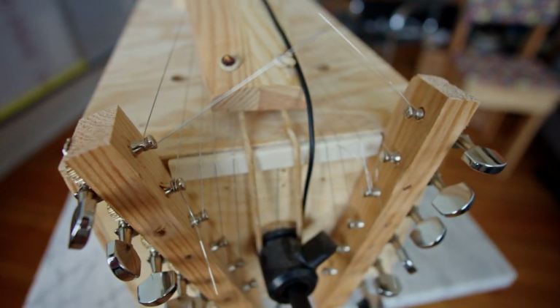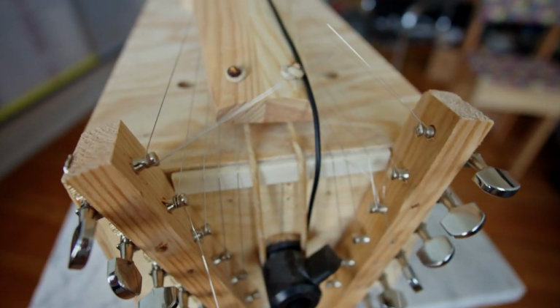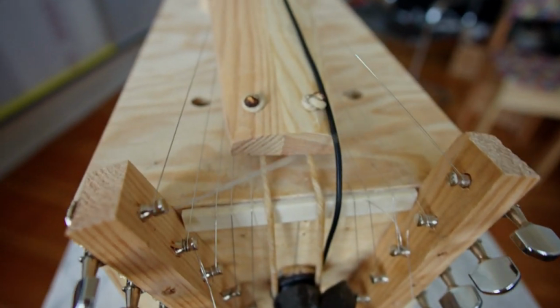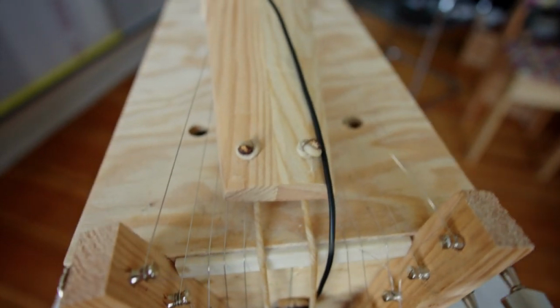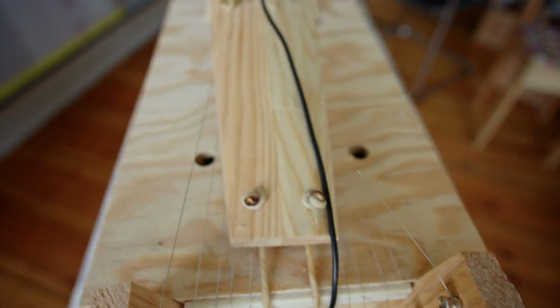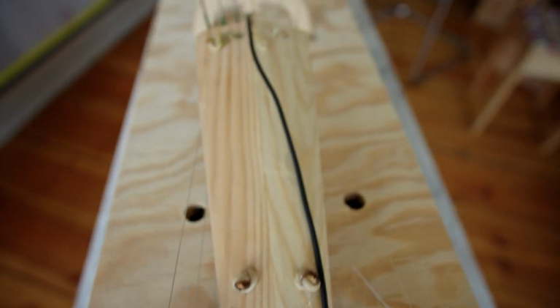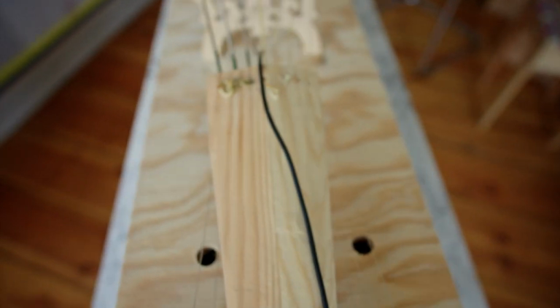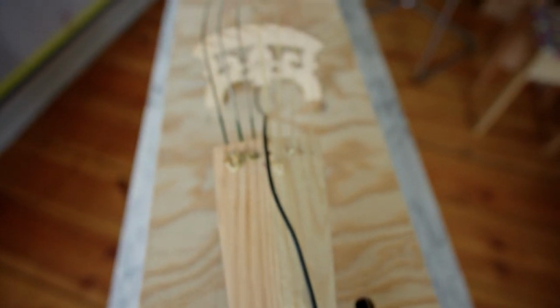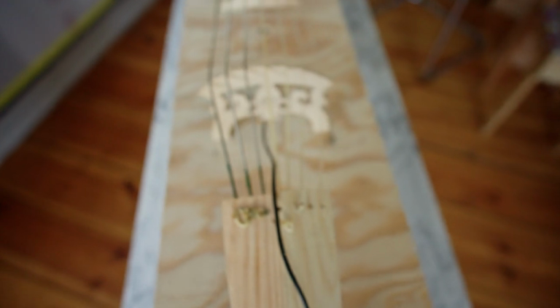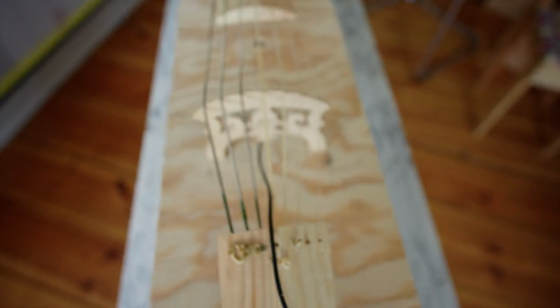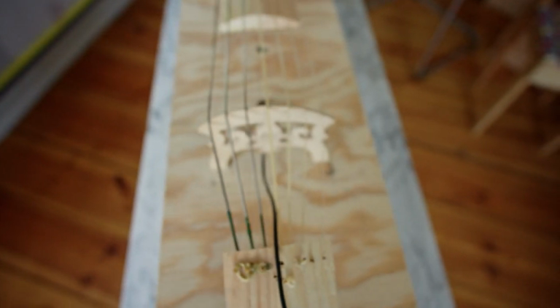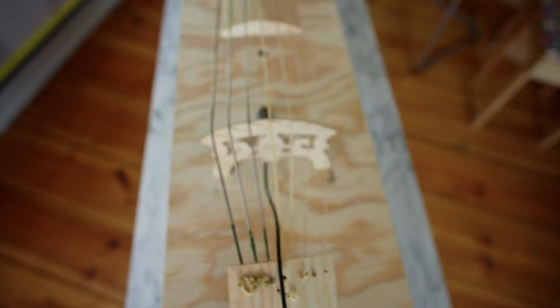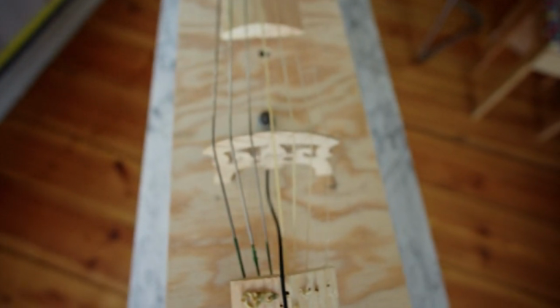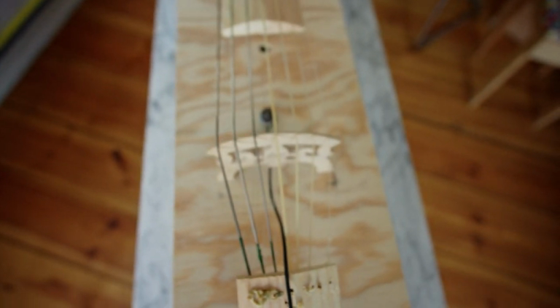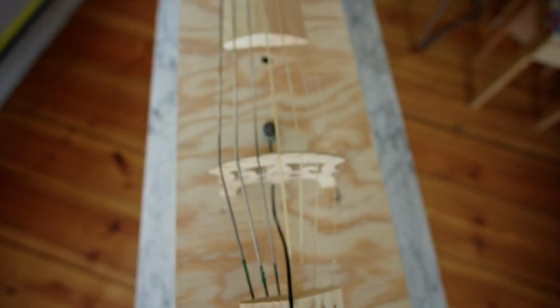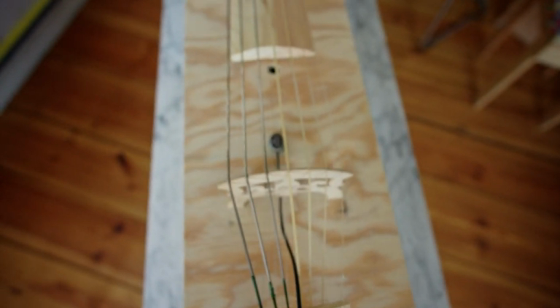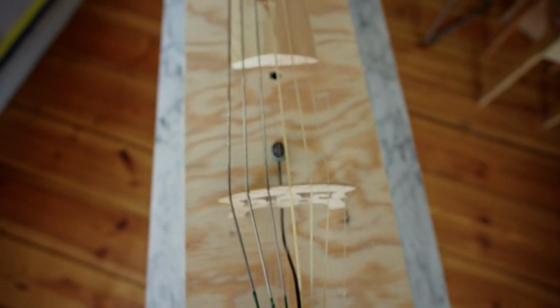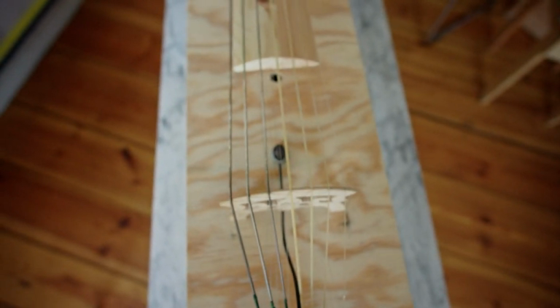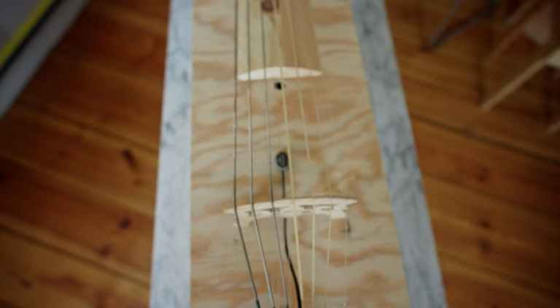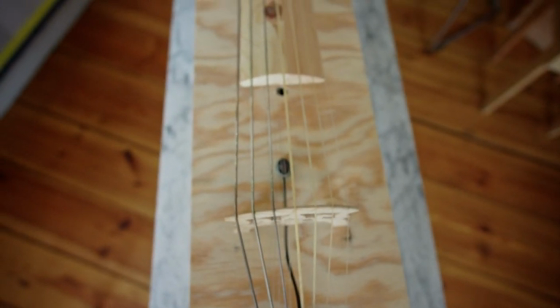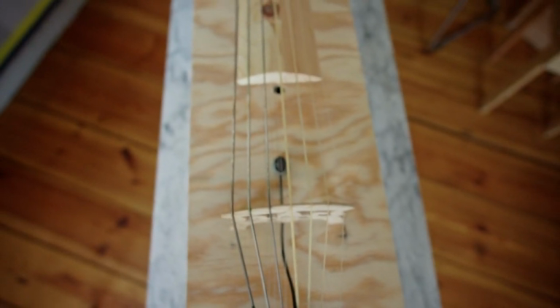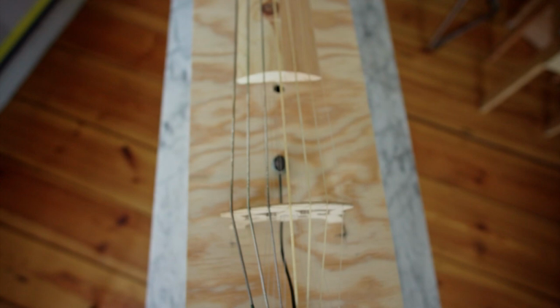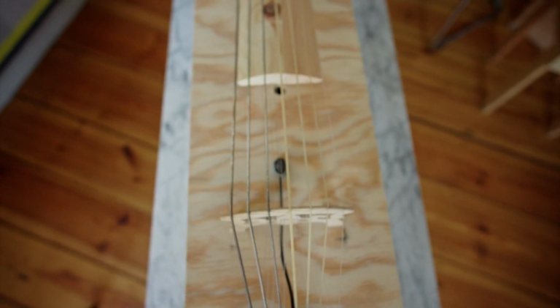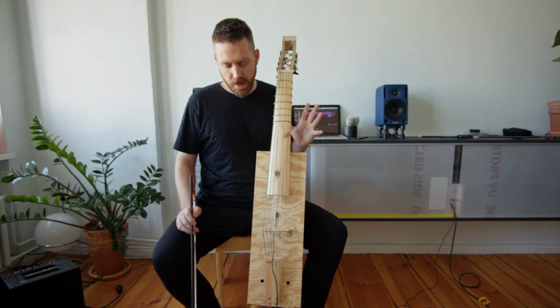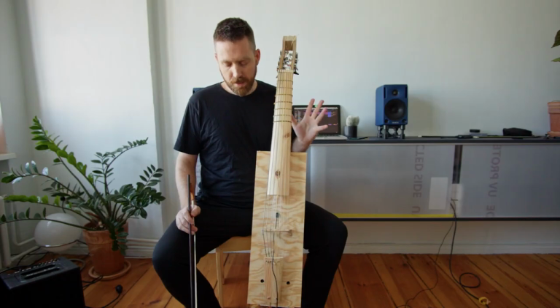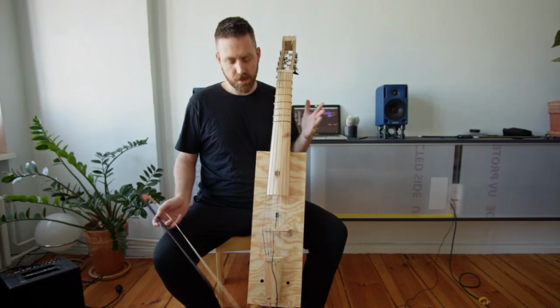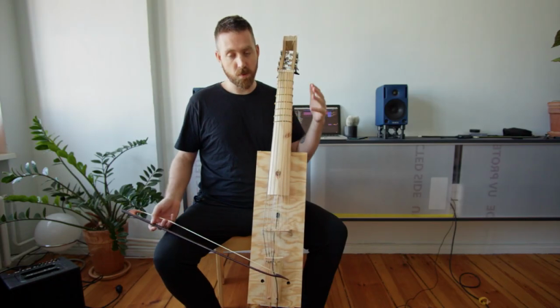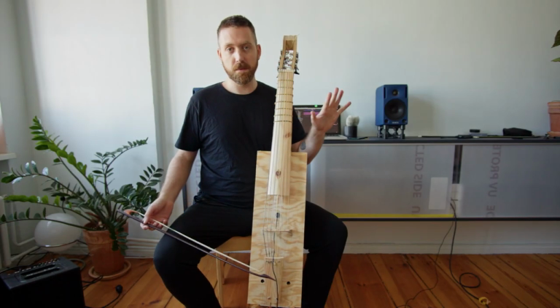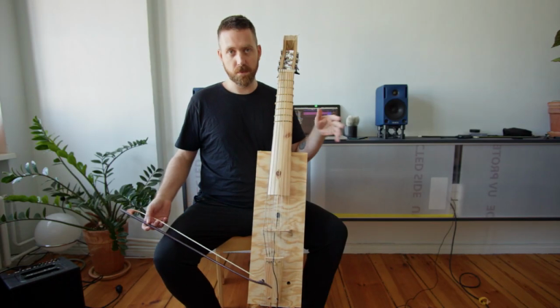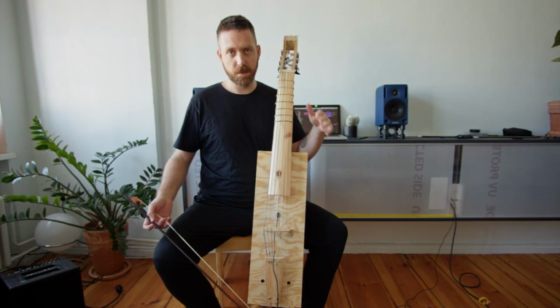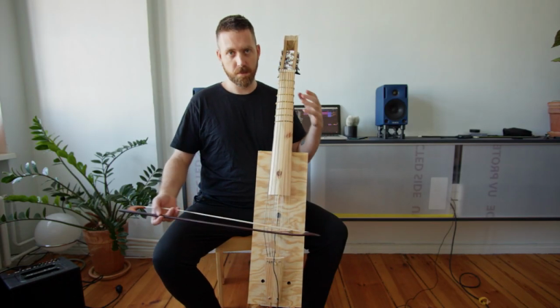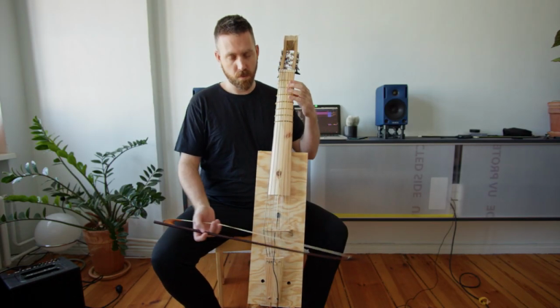Of course, there's no reverb or anything, so all of the resonance that you hear is just coming from the sympathetic strings themselves. And this is just the normal sound of the instrument in the room.